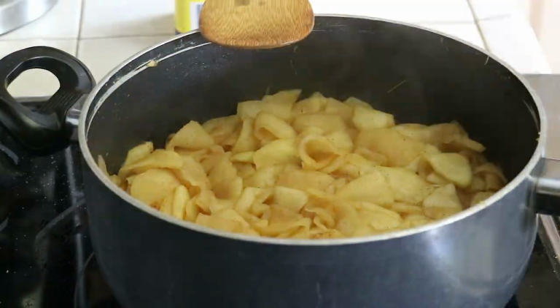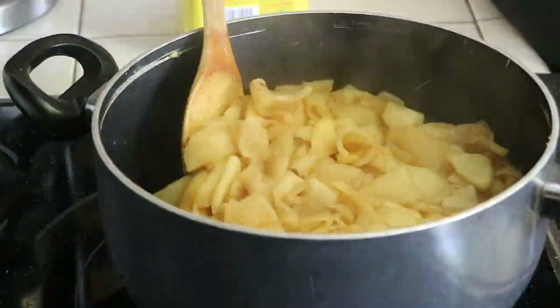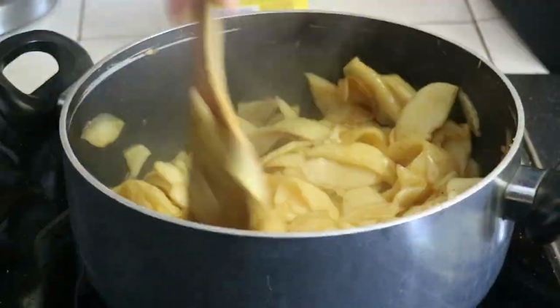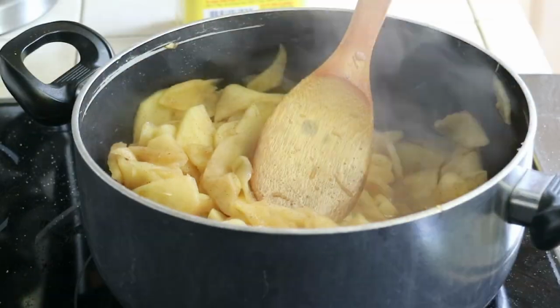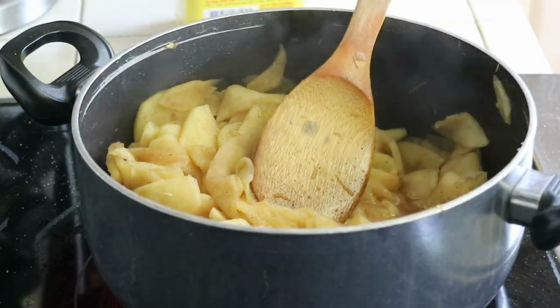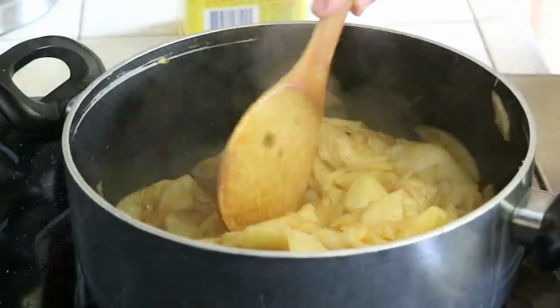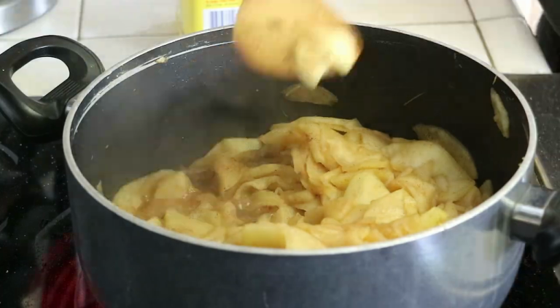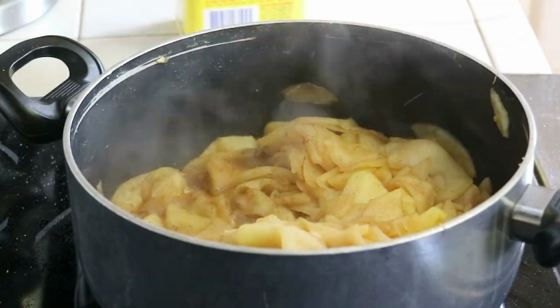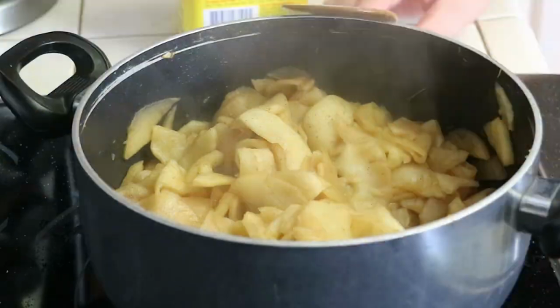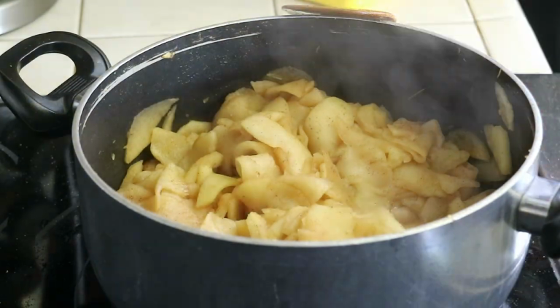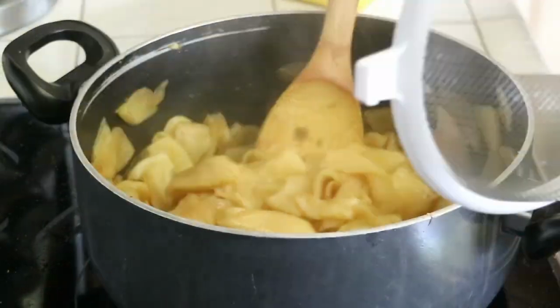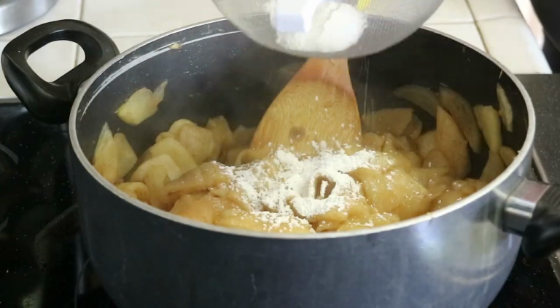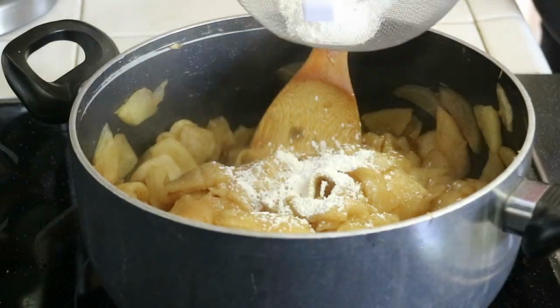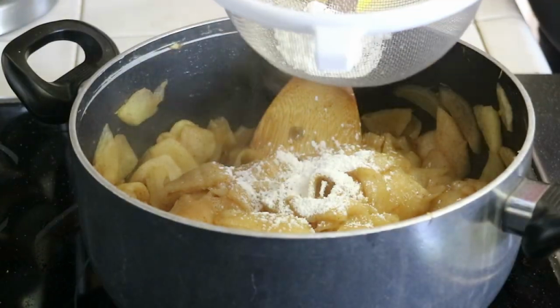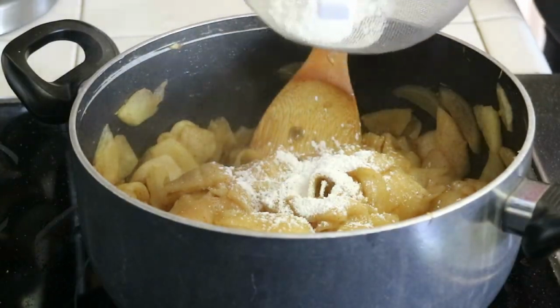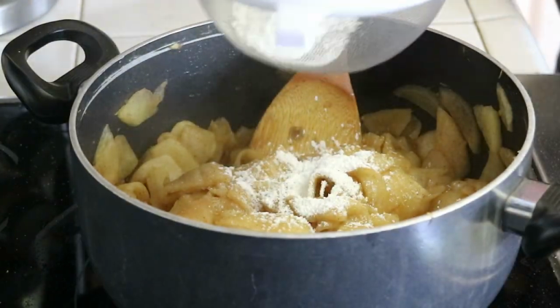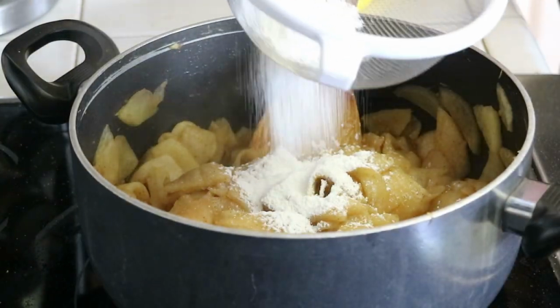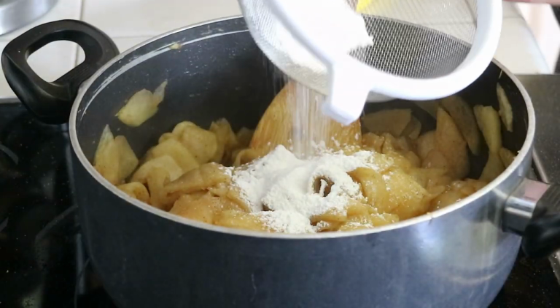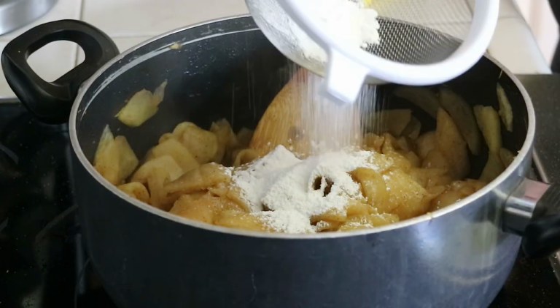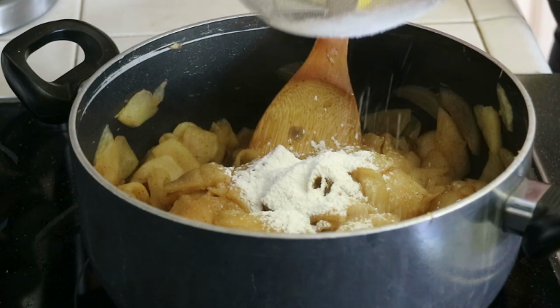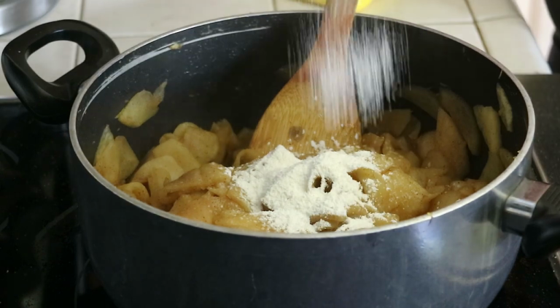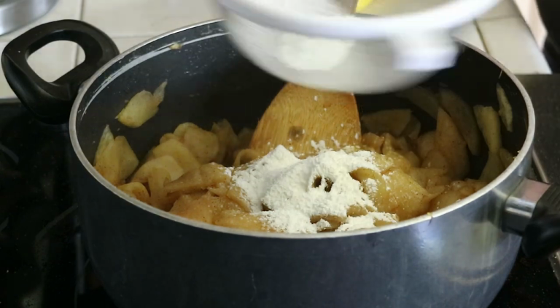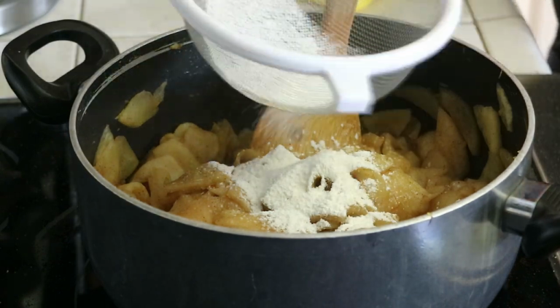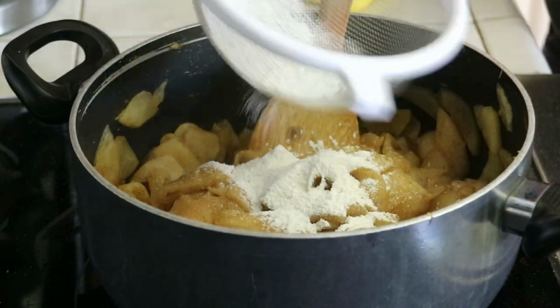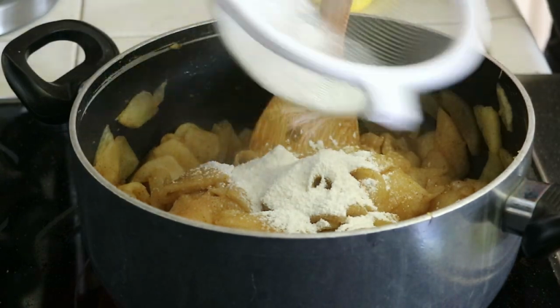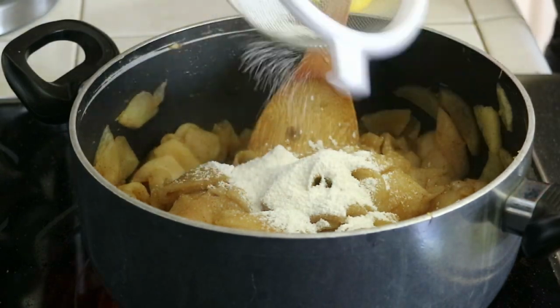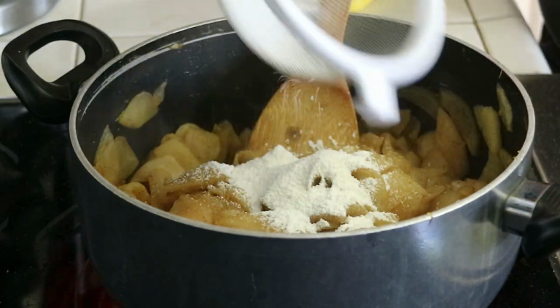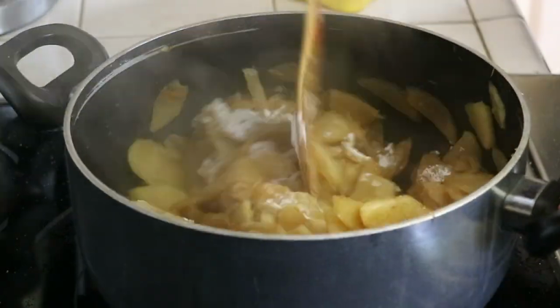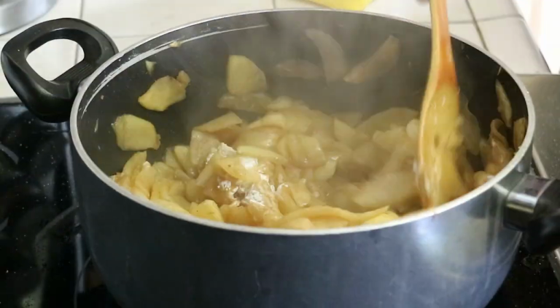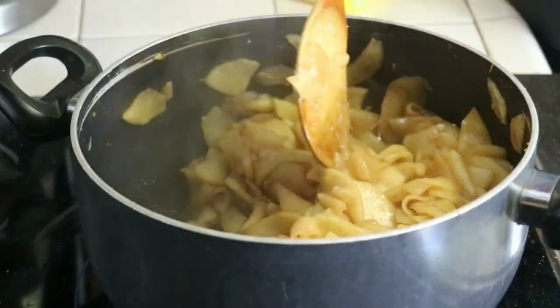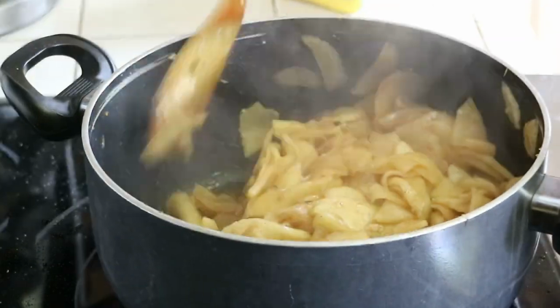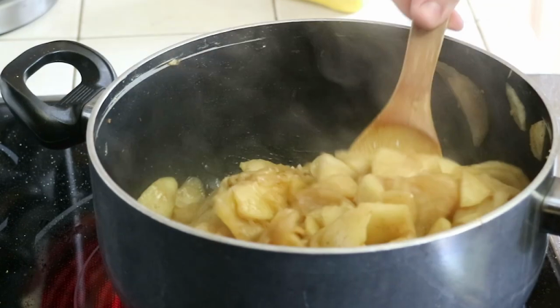Once that reduced down and a lot of liquid had come out, we thickened up that juice with one tablespoon of cornstarch and cooked it for another five minutes. So in total, that apple pie filling cooked for 25 minutes.